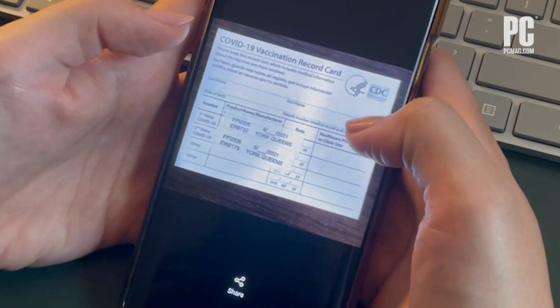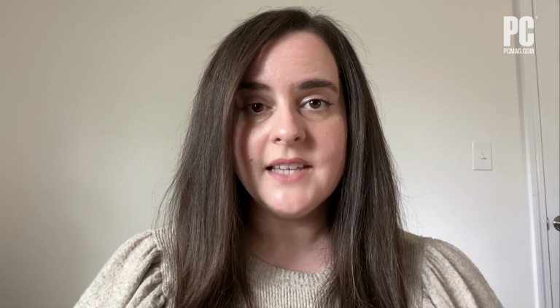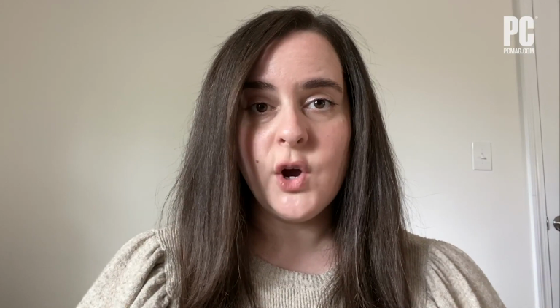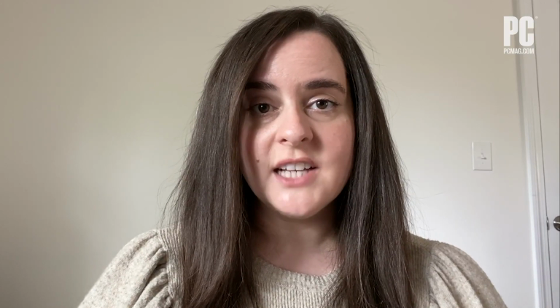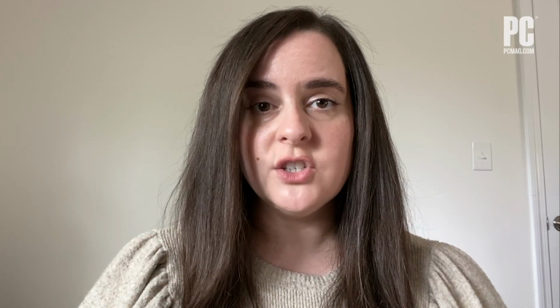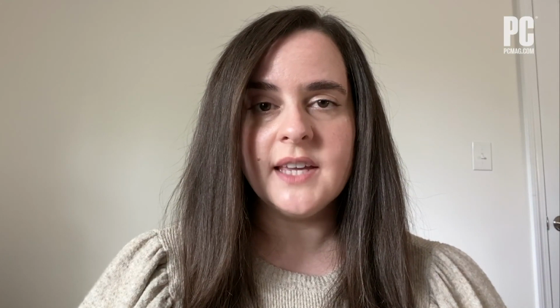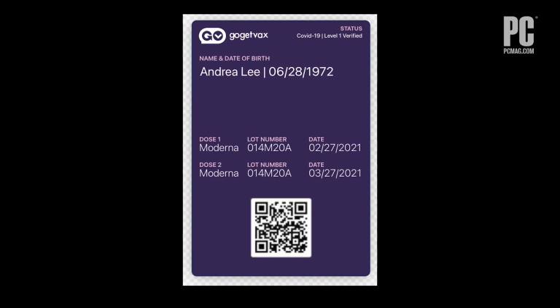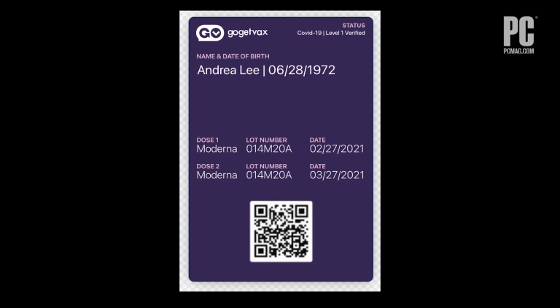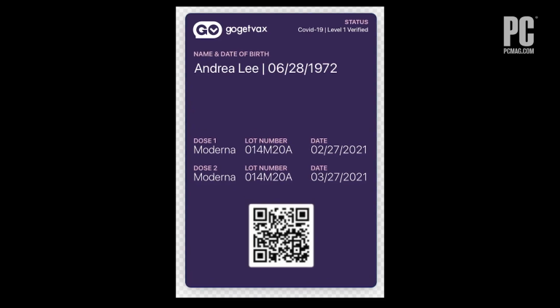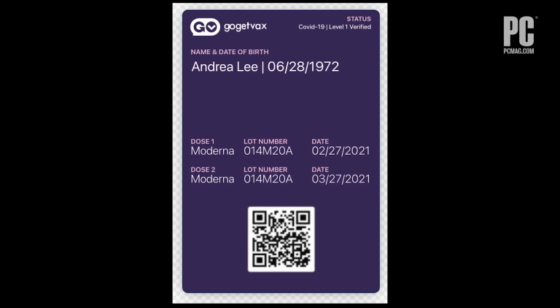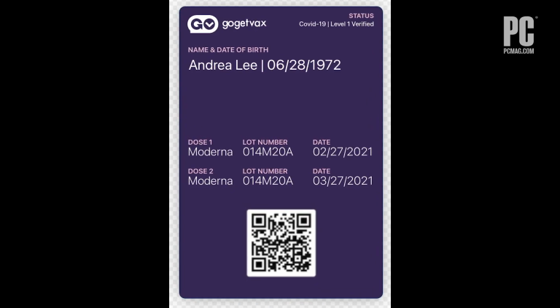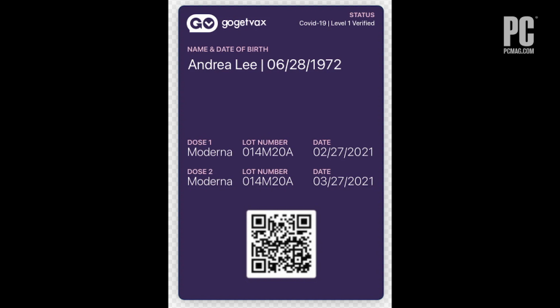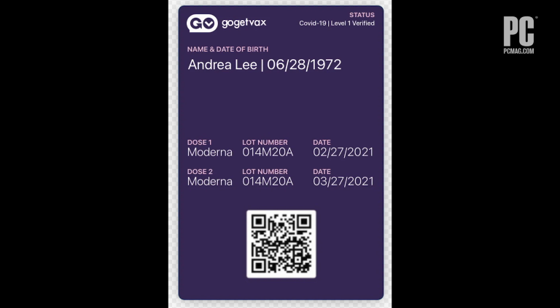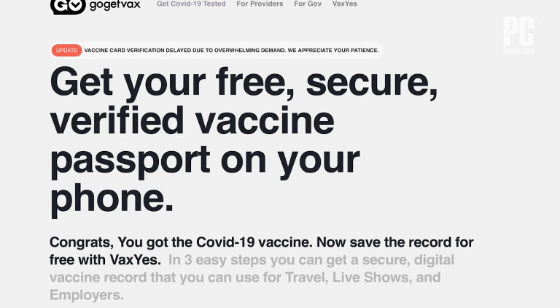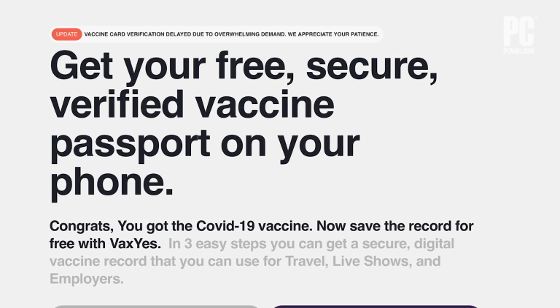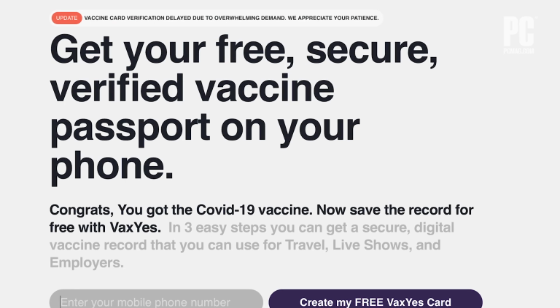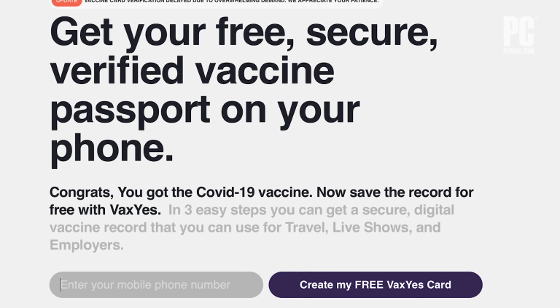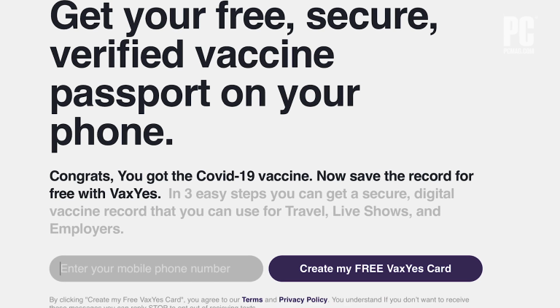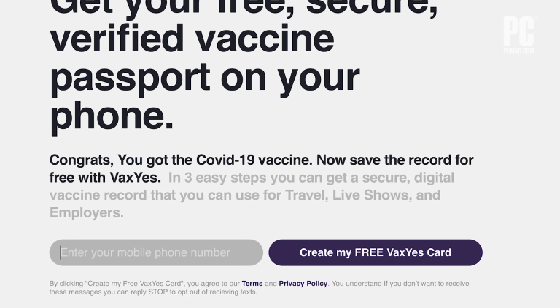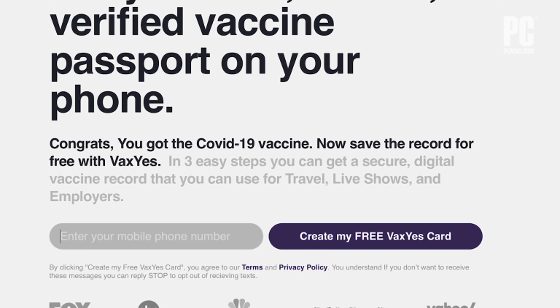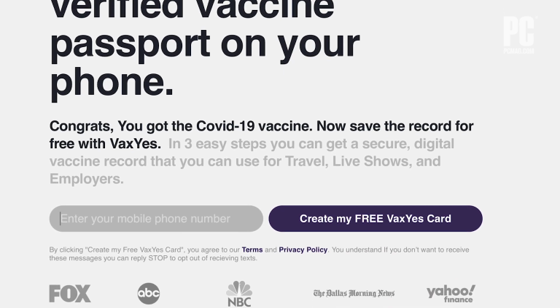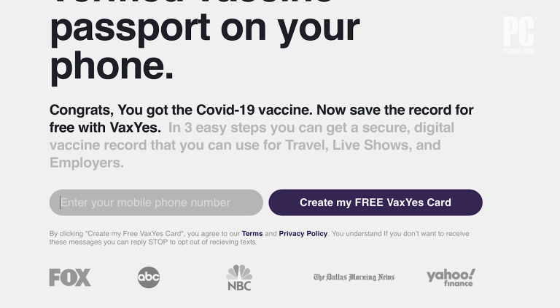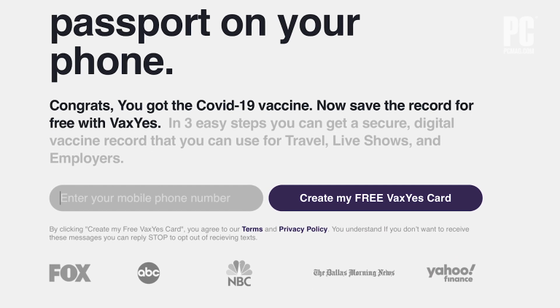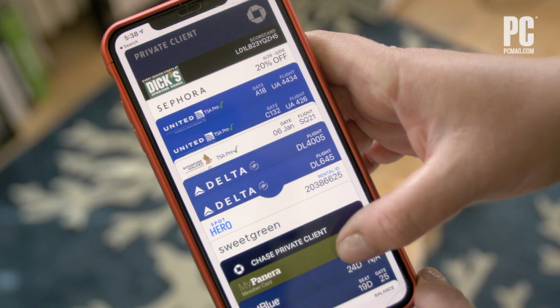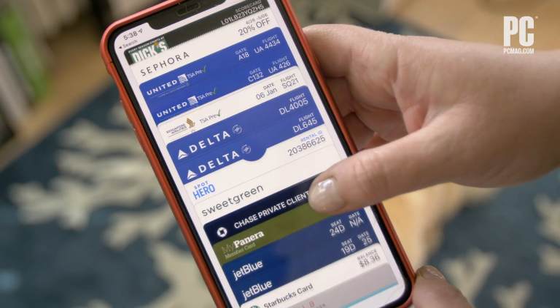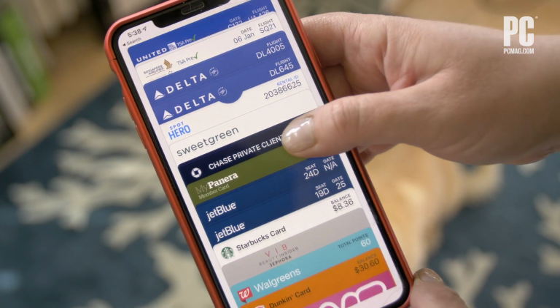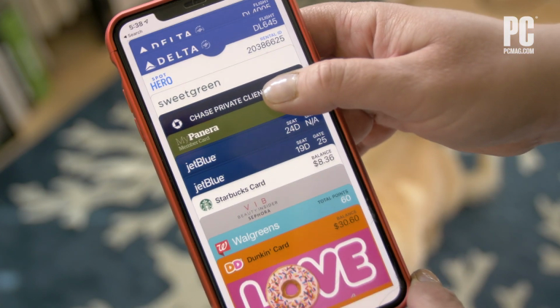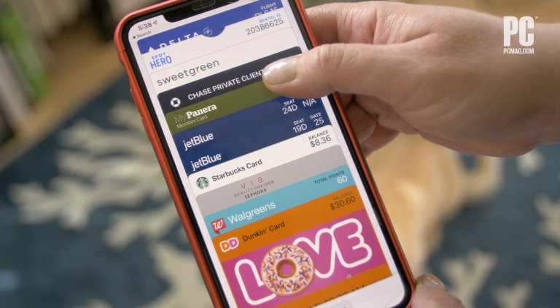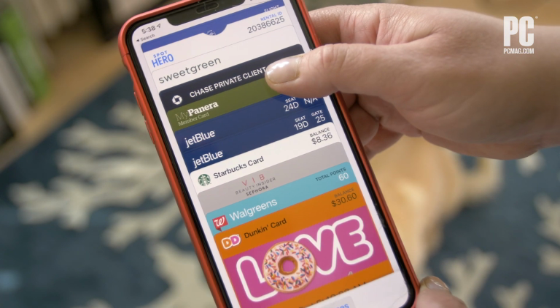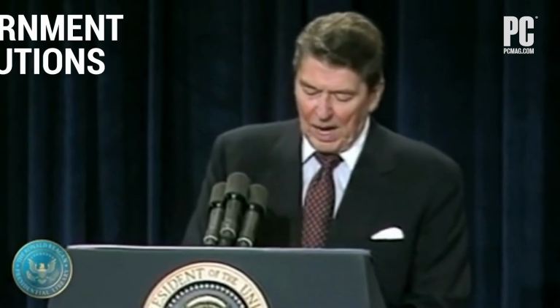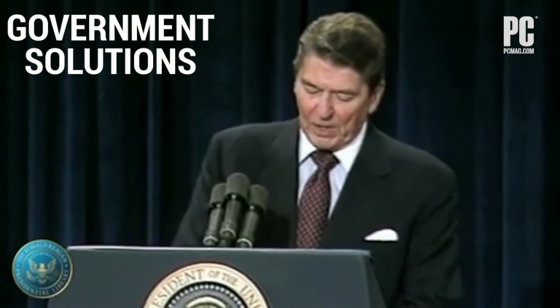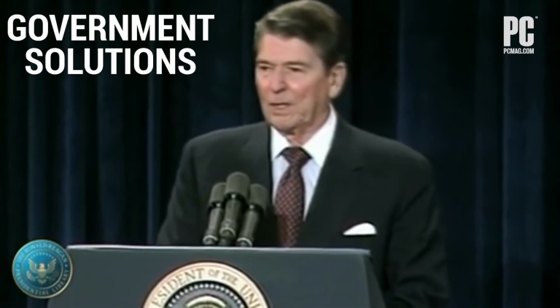Vax Yes from Go Get Vax creates a certificate that can be placed in your Apple Wallet or in Google Pay. You enter your phone number on the site and then upload an image of your vaccination card. In return, you get a digital certificate that can be stored on your device's wallet.